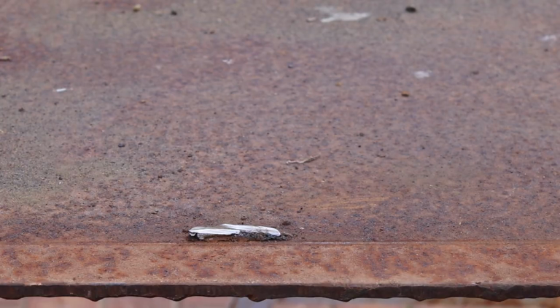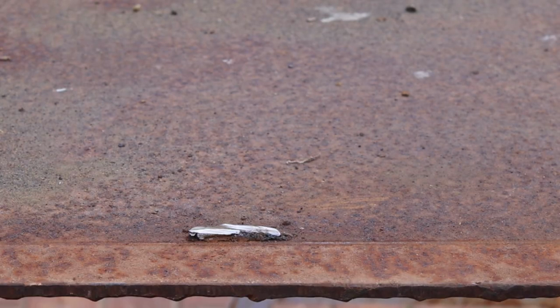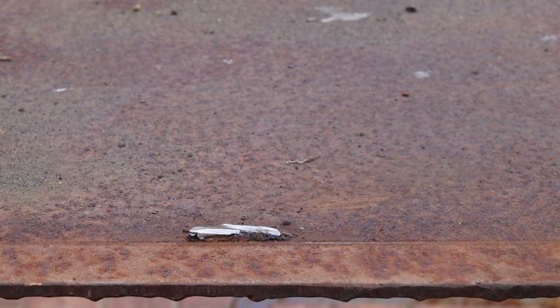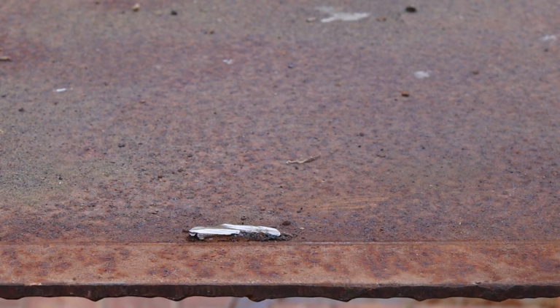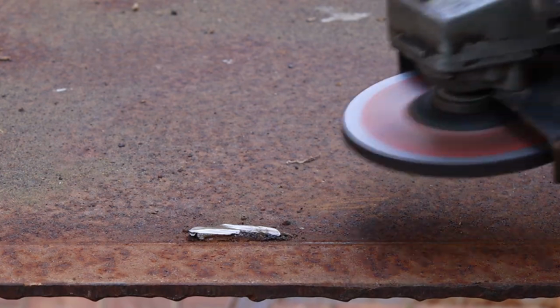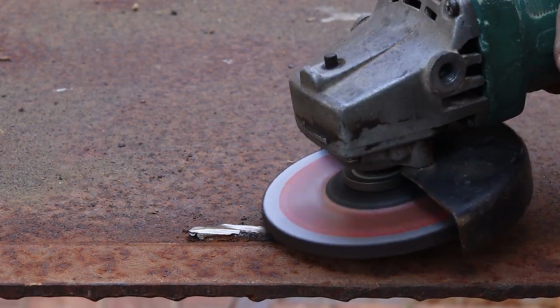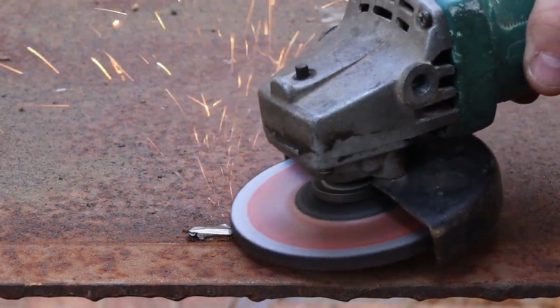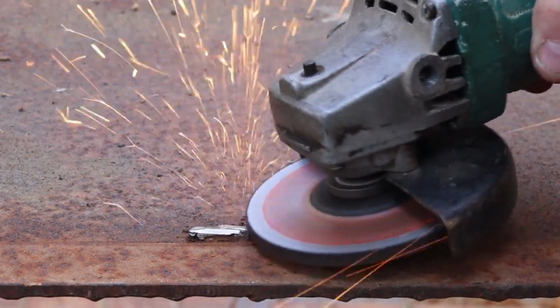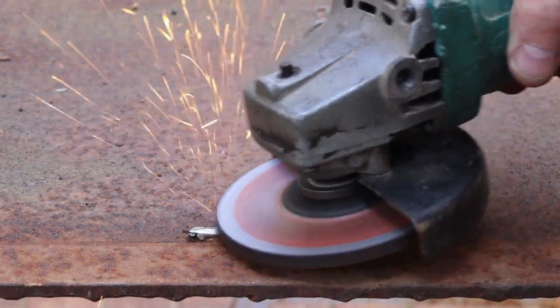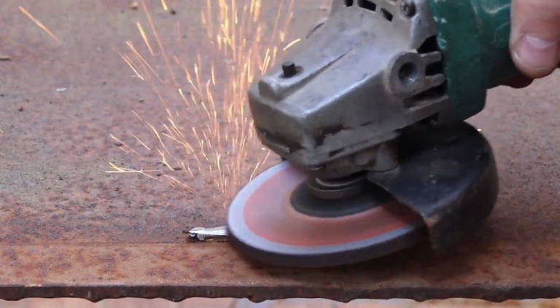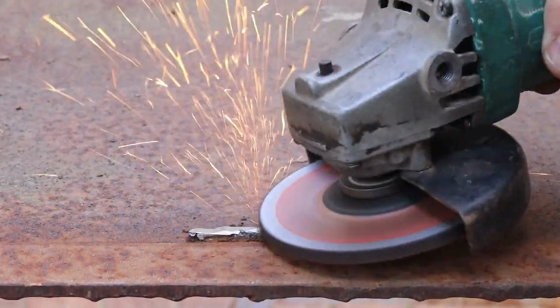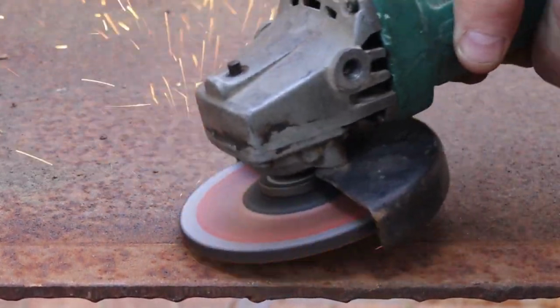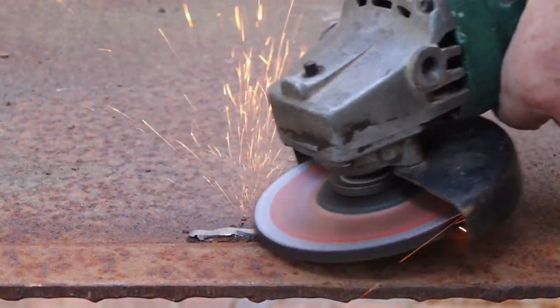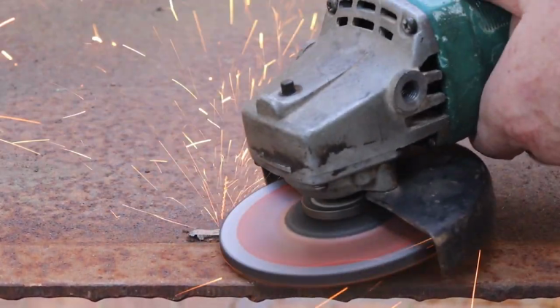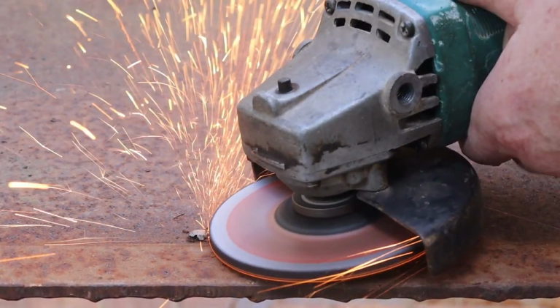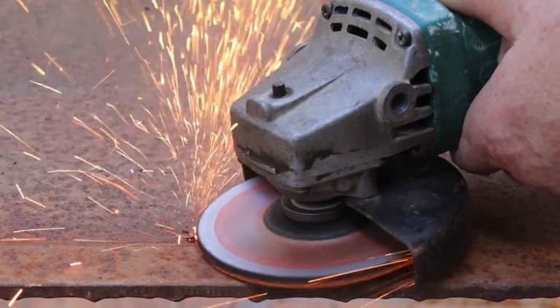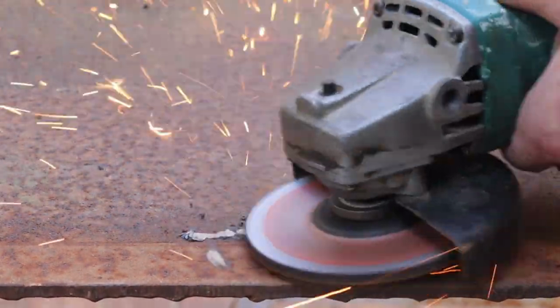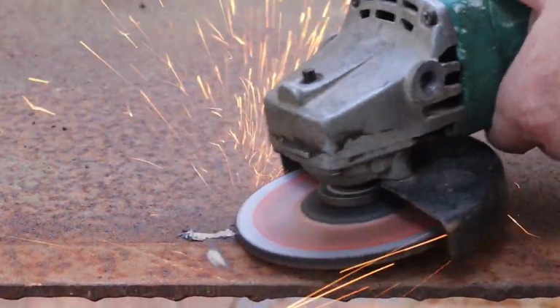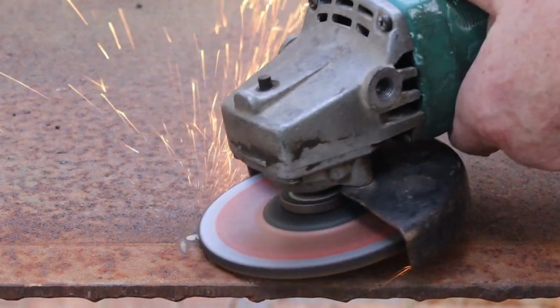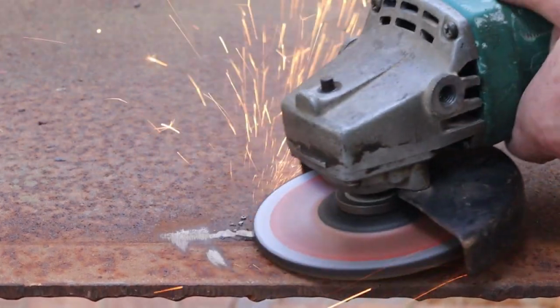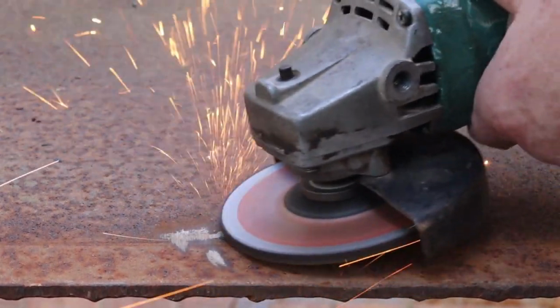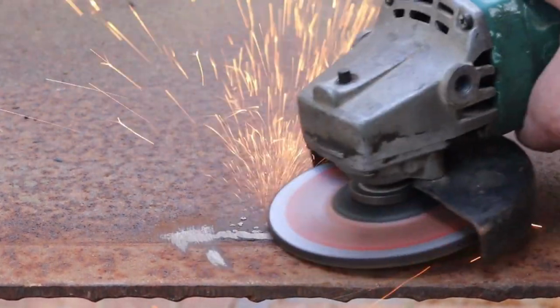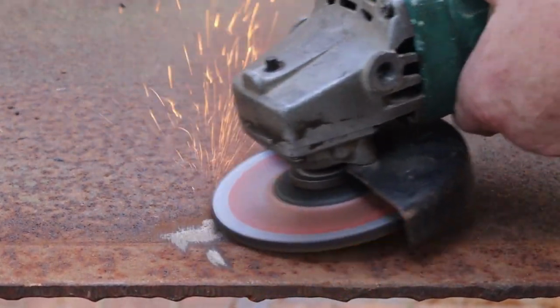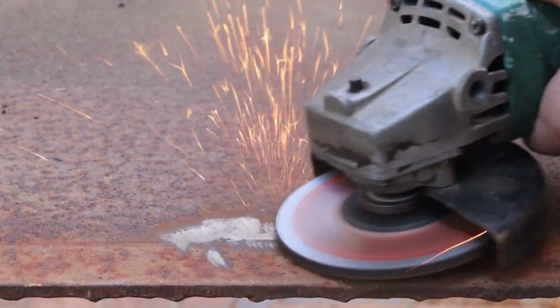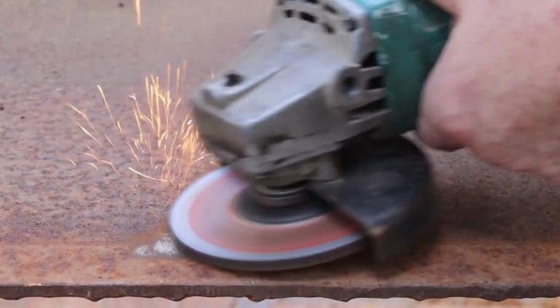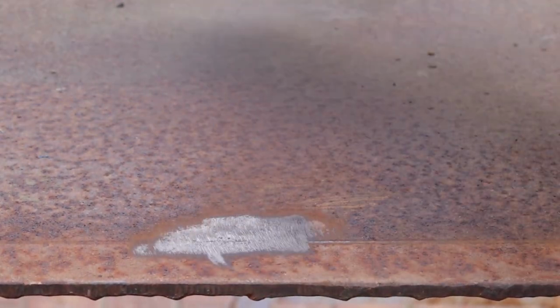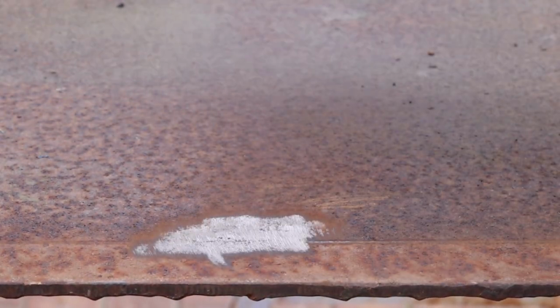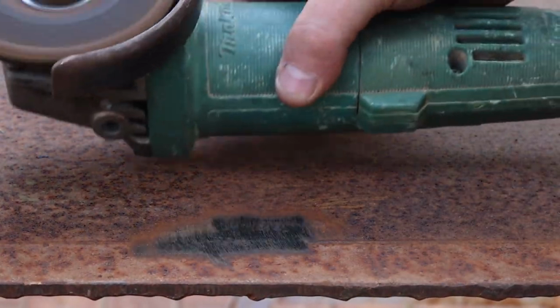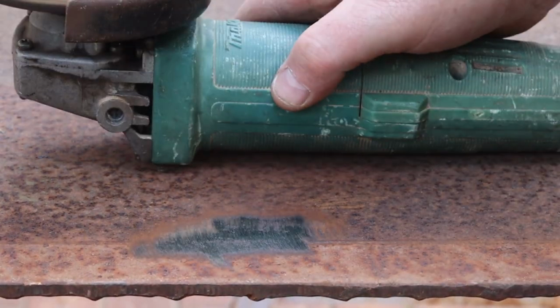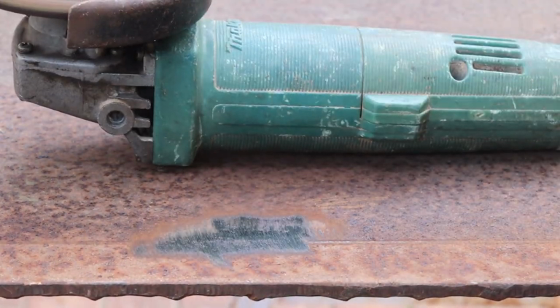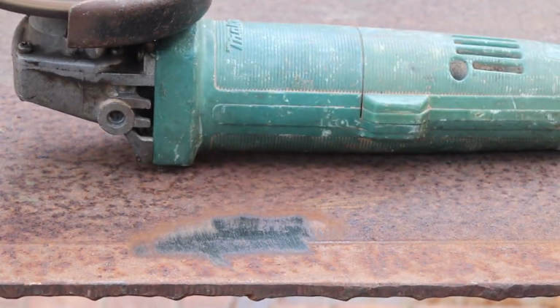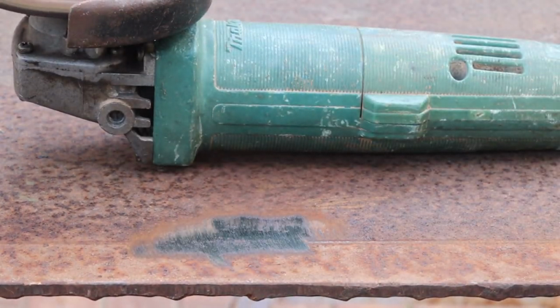This is a slow process so I'll only show the first one. When you use recycled materials for projects like this, you're usually trading your savings in money for all the extra time you need to prepare the materials.